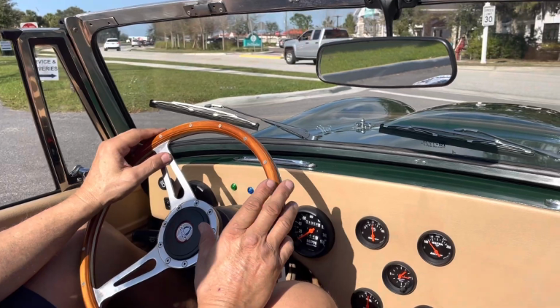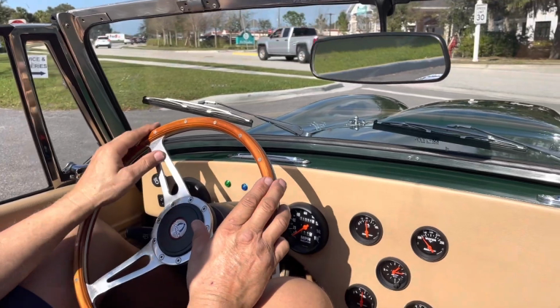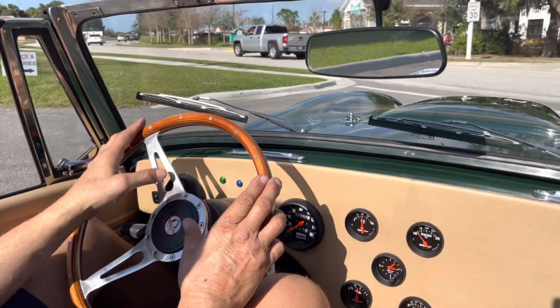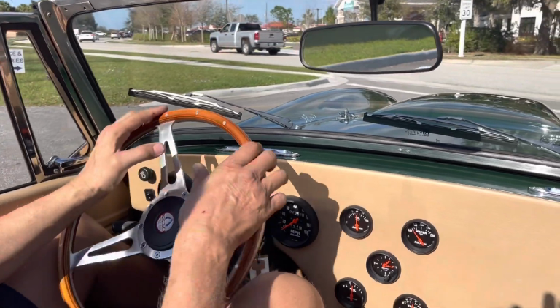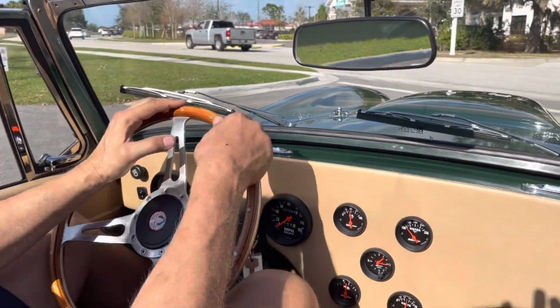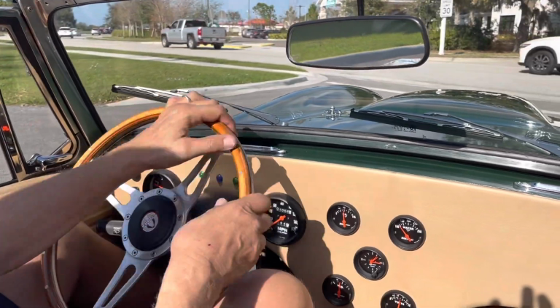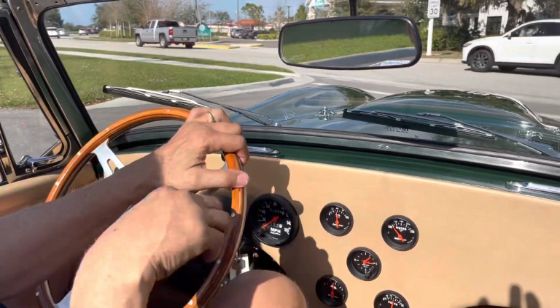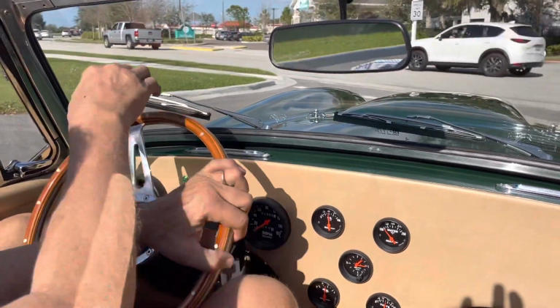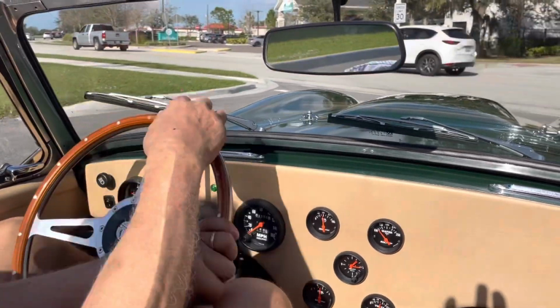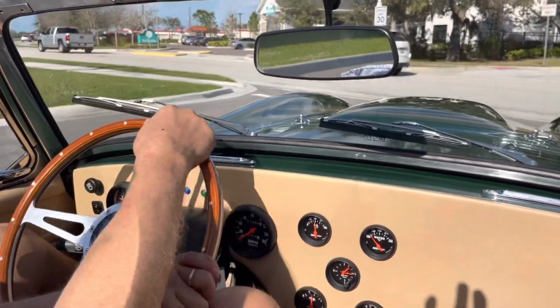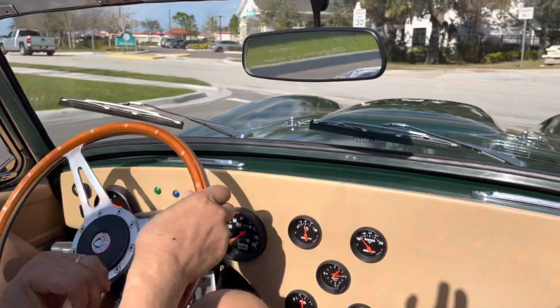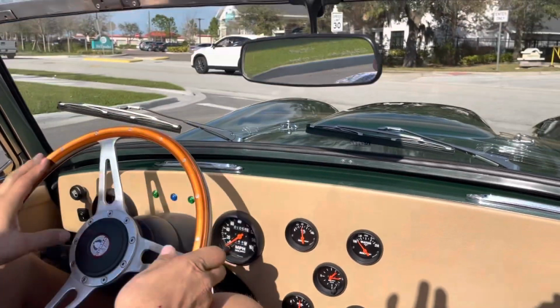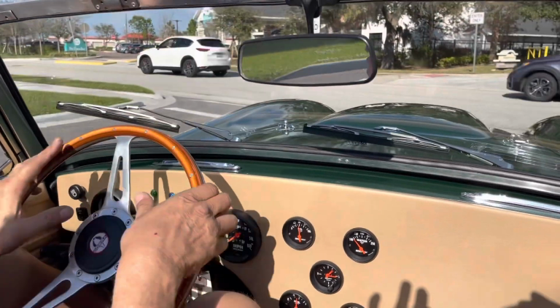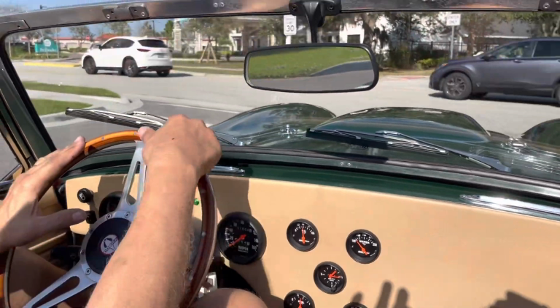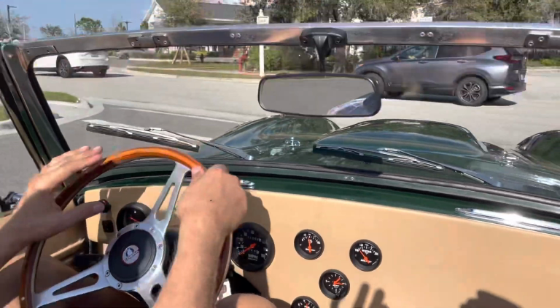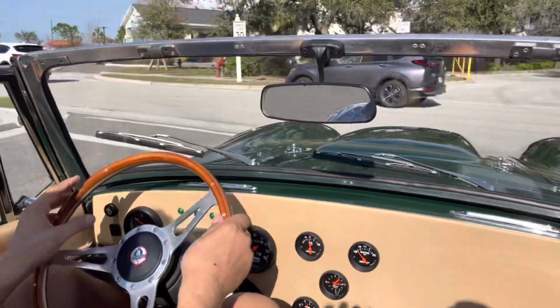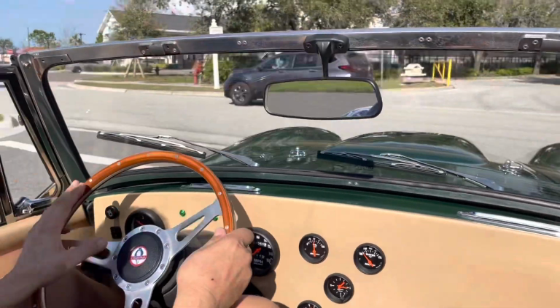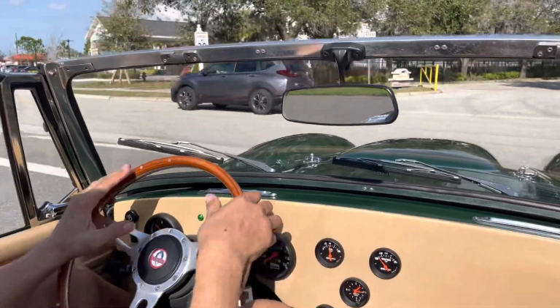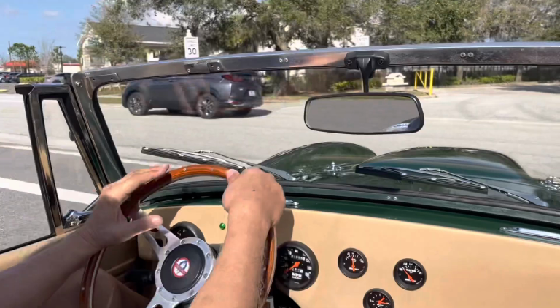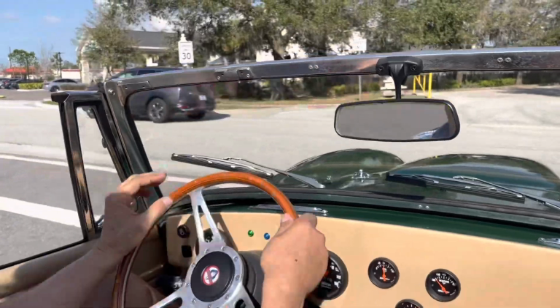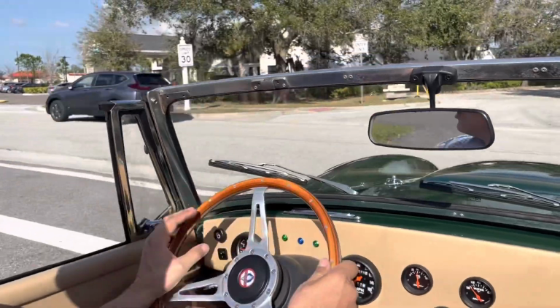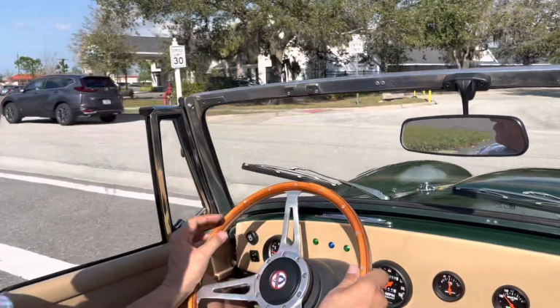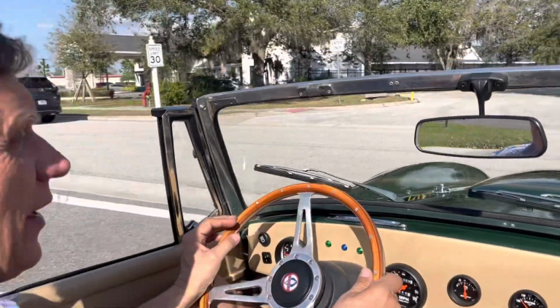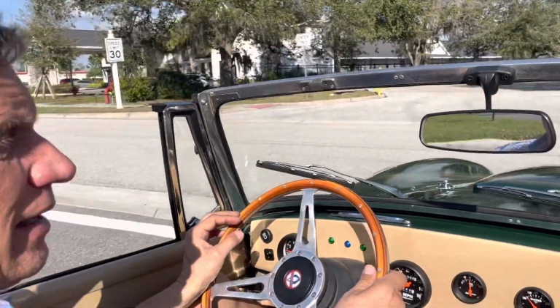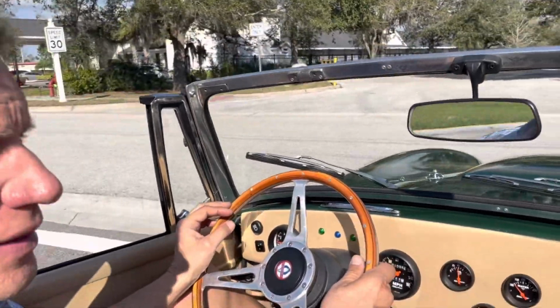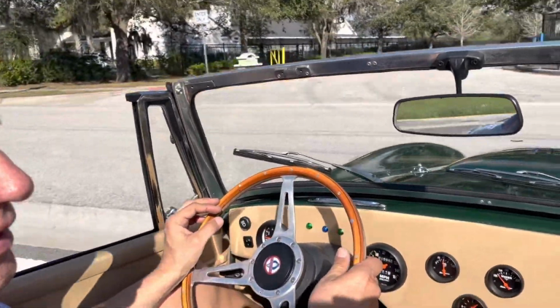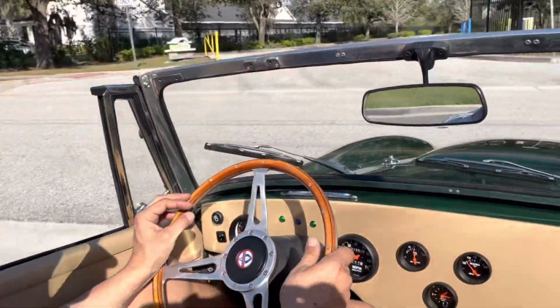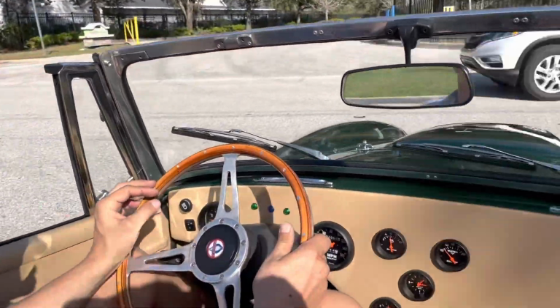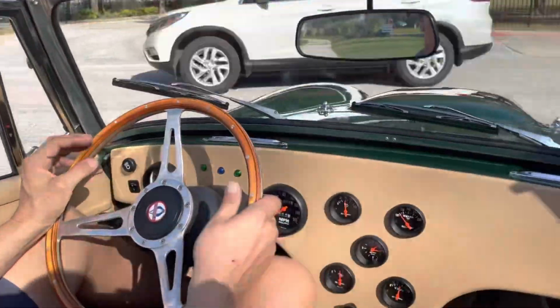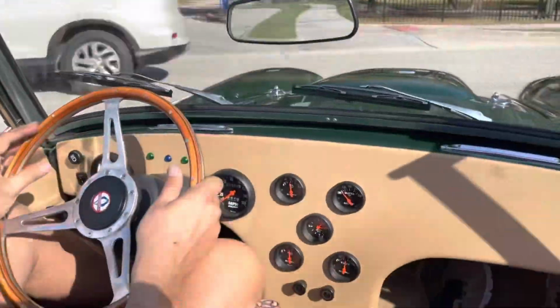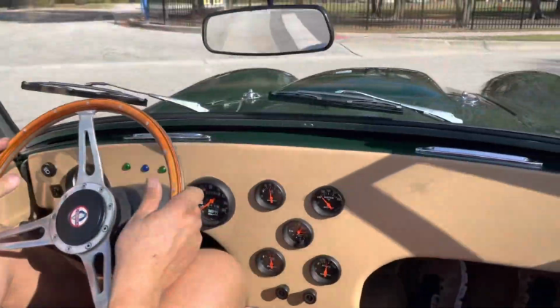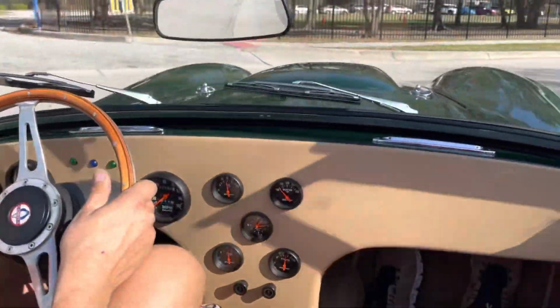Going out of the driveway, the car is so smooth. A lot of these cars are kind of rickety when they go out of the driveway or something like that. This car is as tight as it could possibly be.